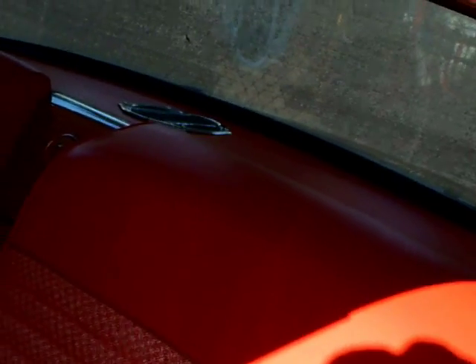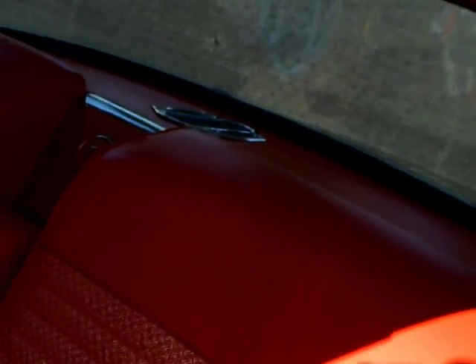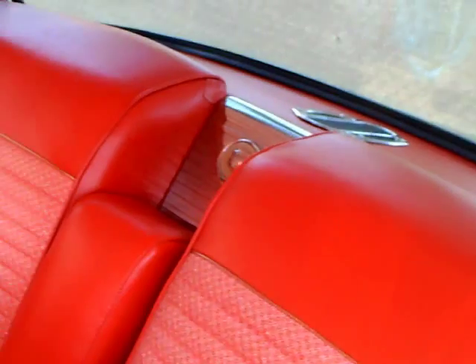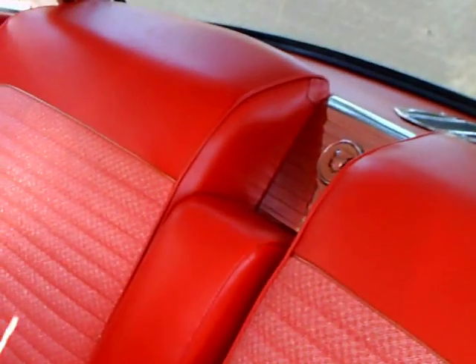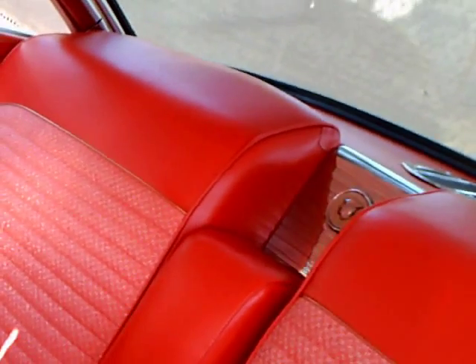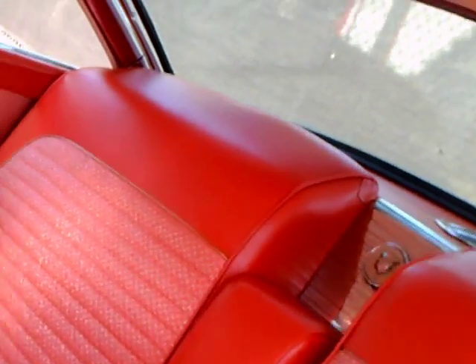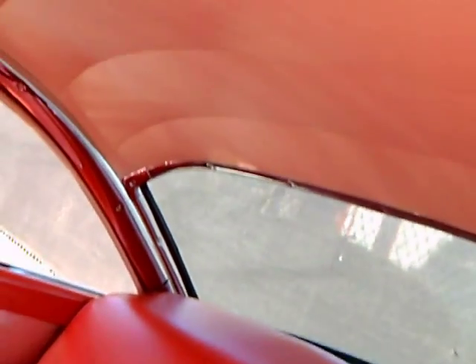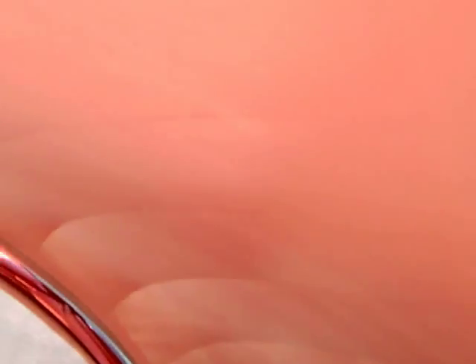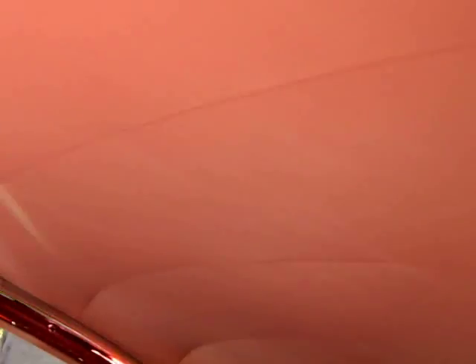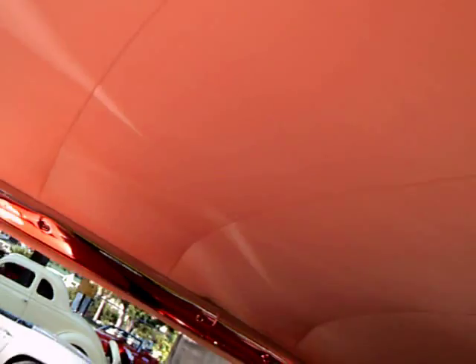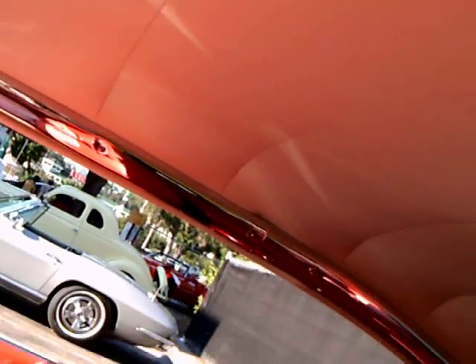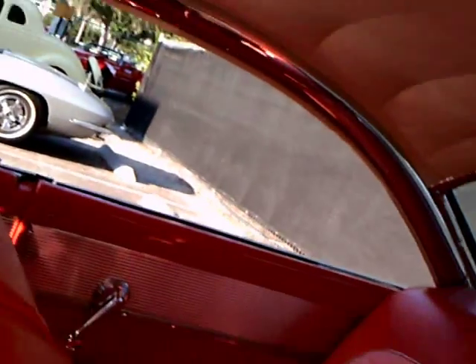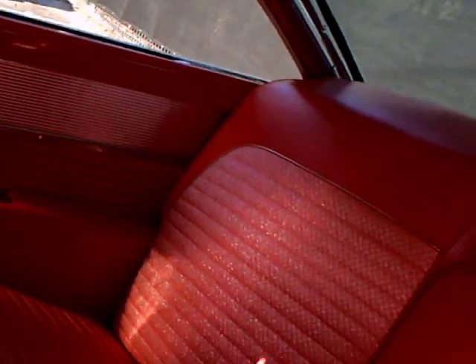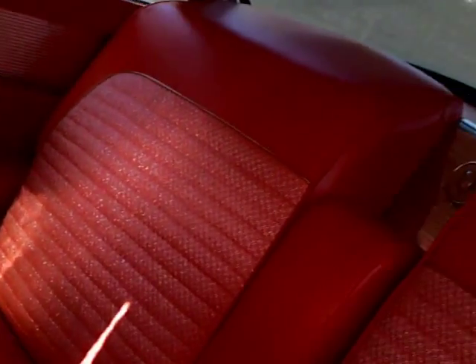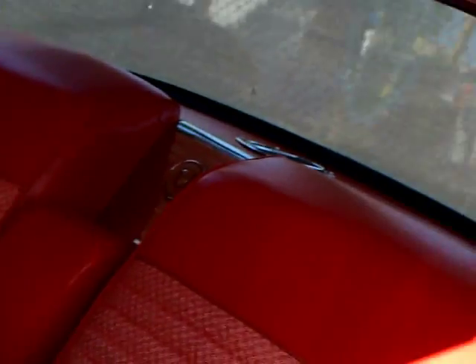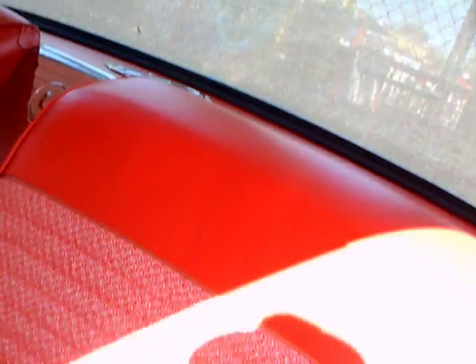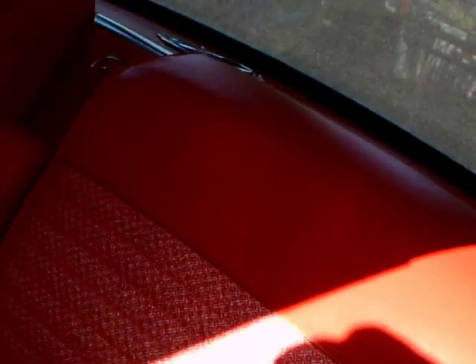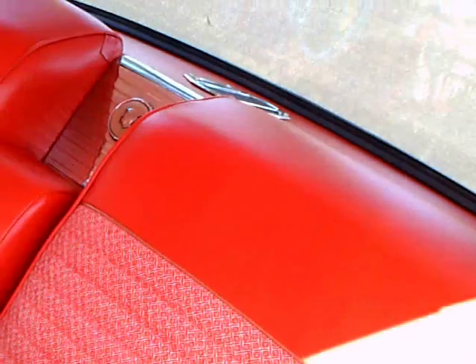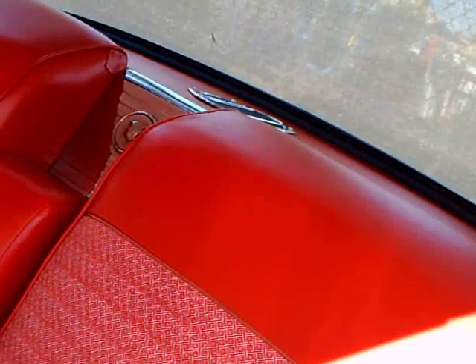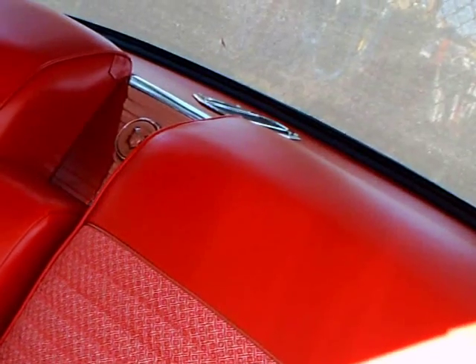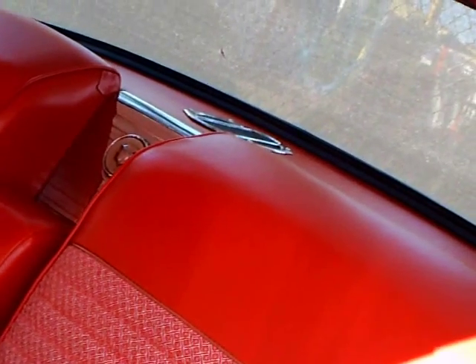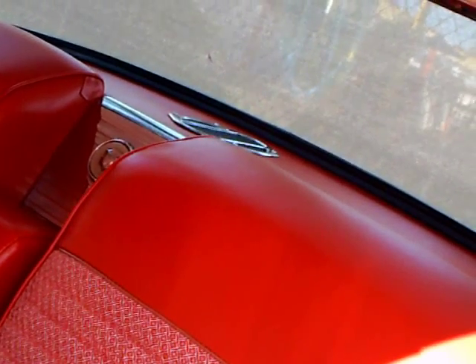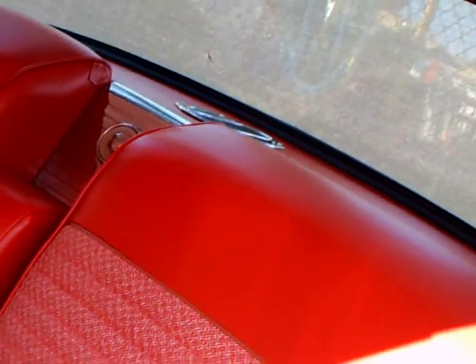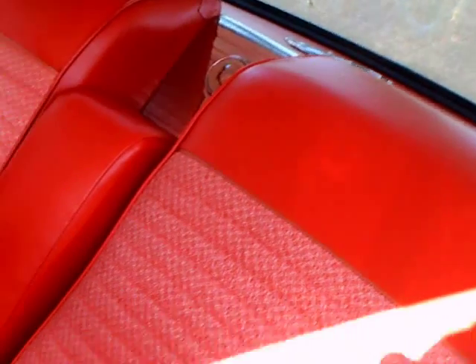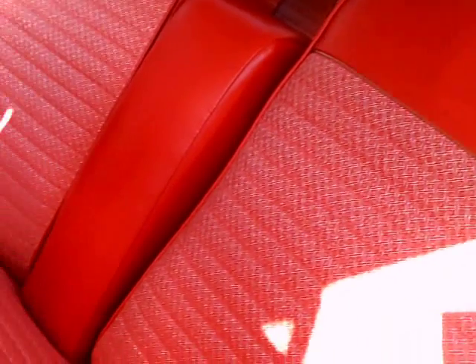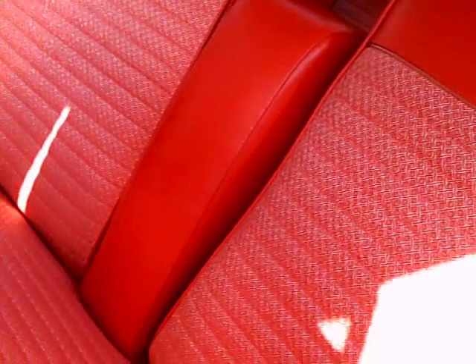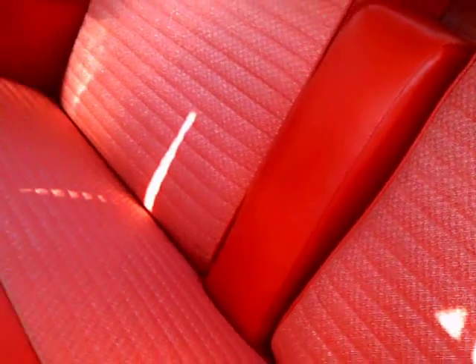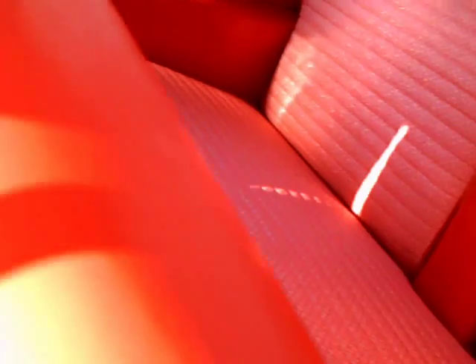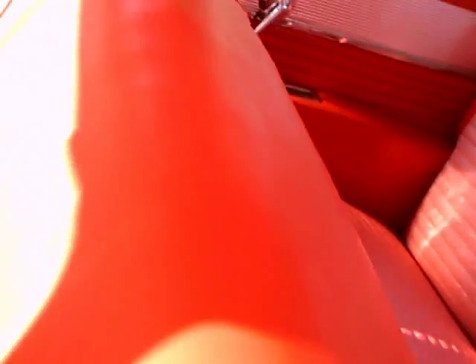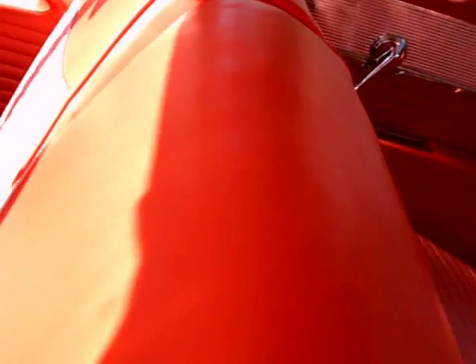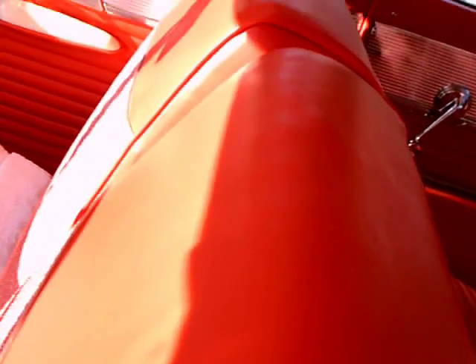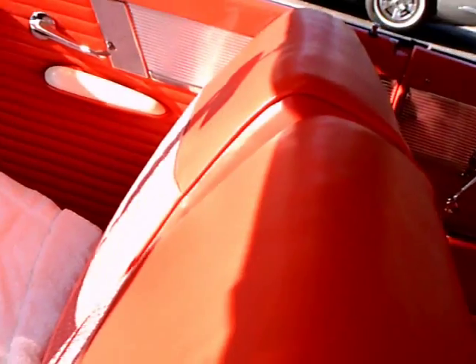Nice interior. Notice the chrome above the windows, the rear speaker. It's got an armrest in the back. Original style interior materials.